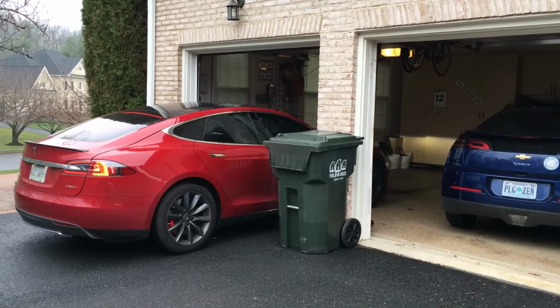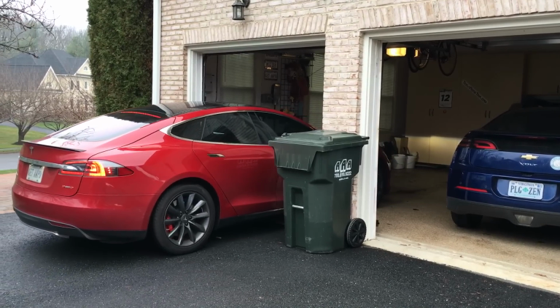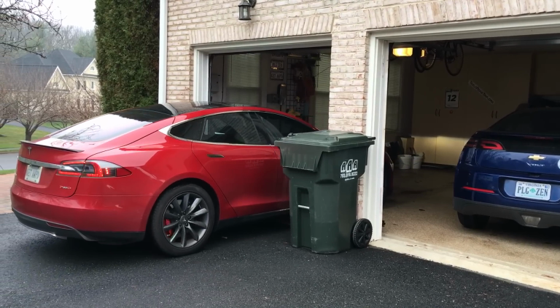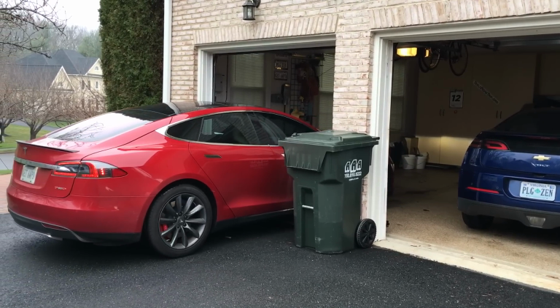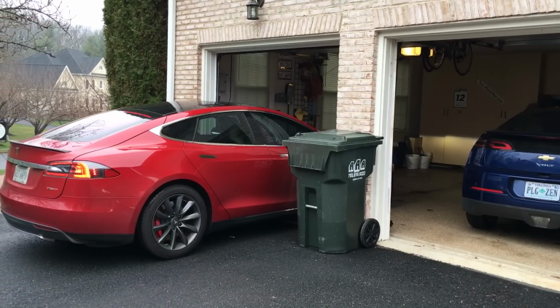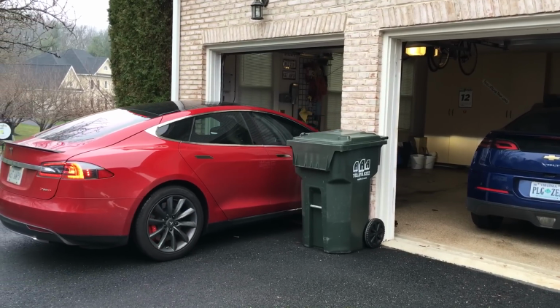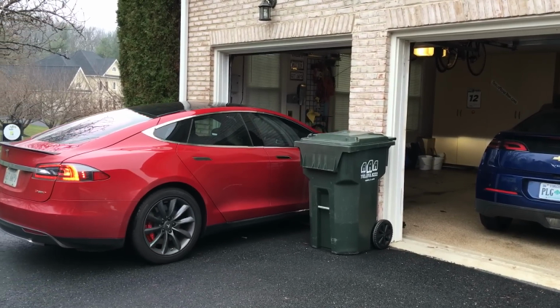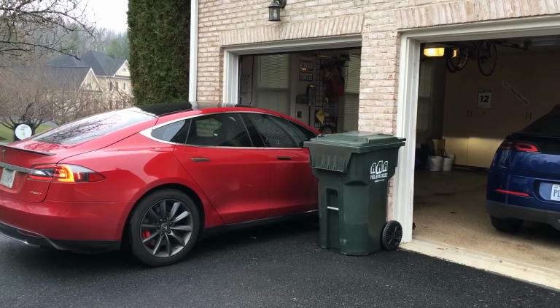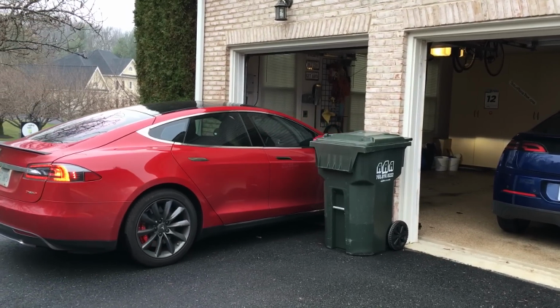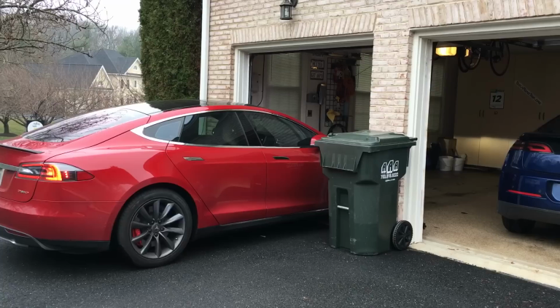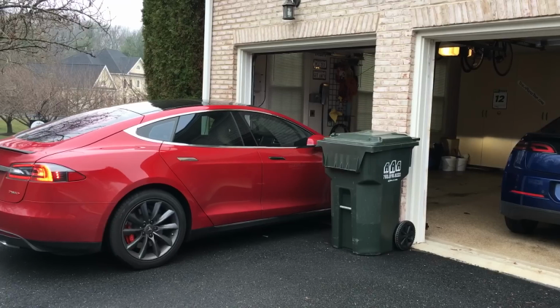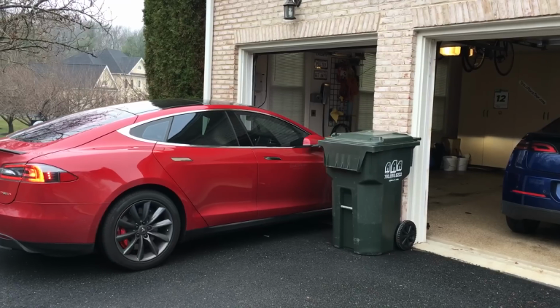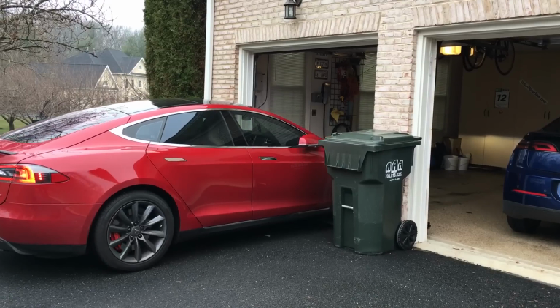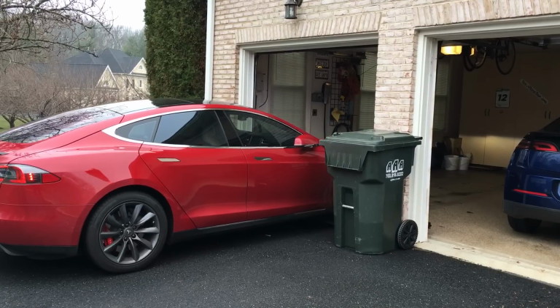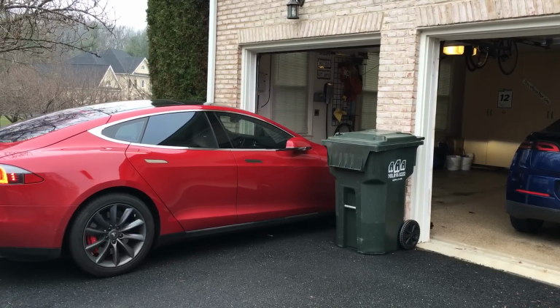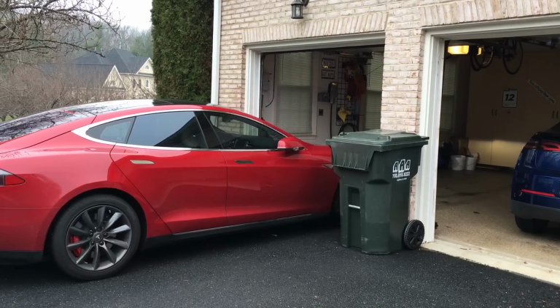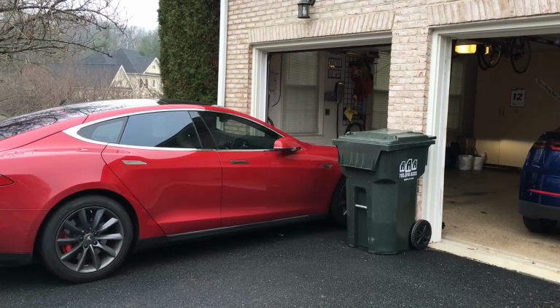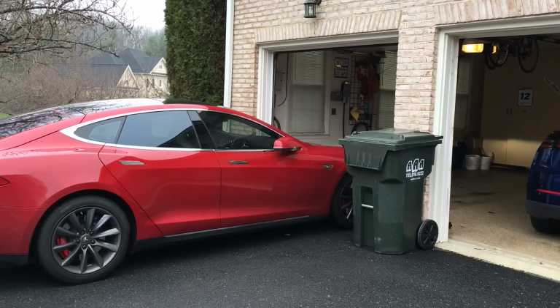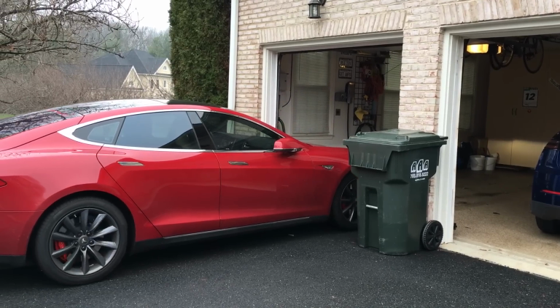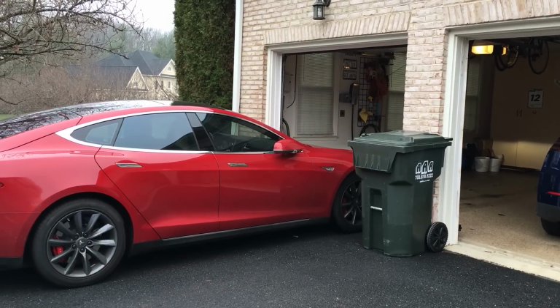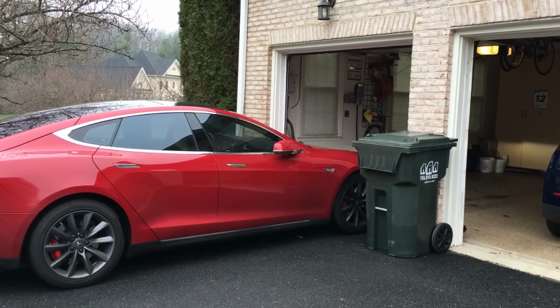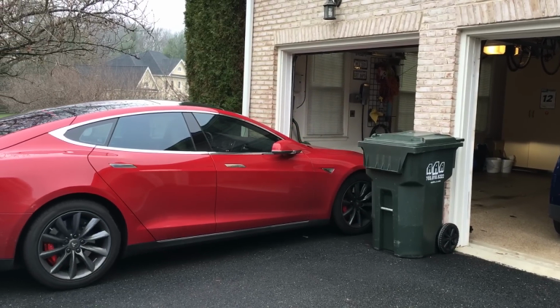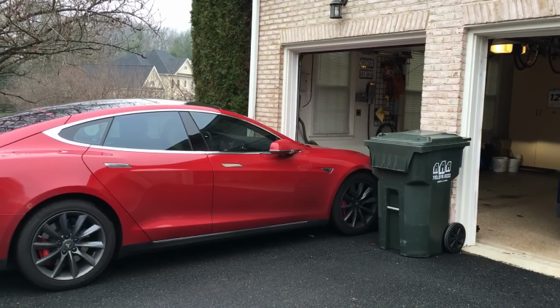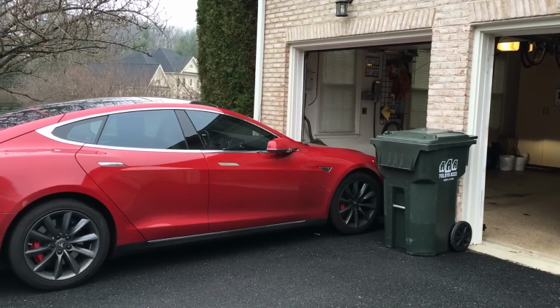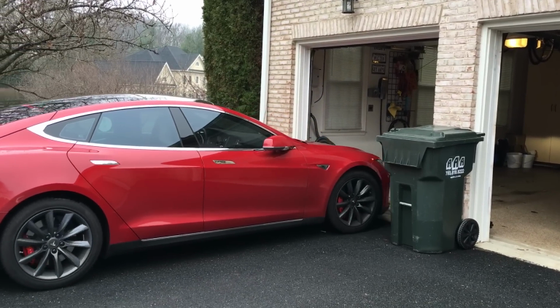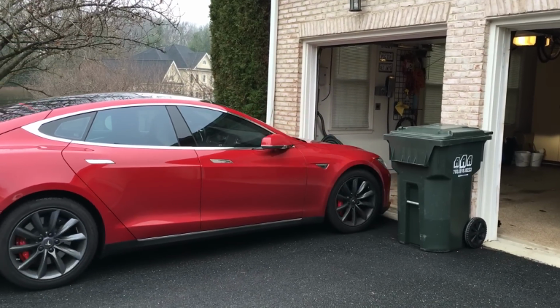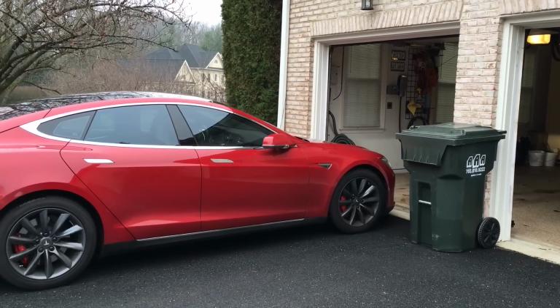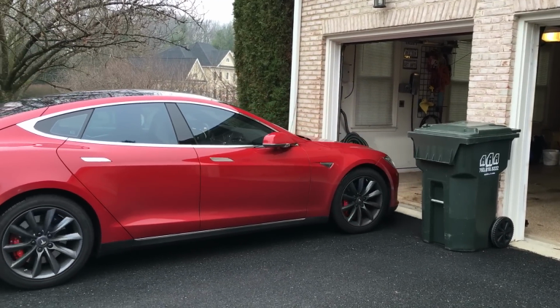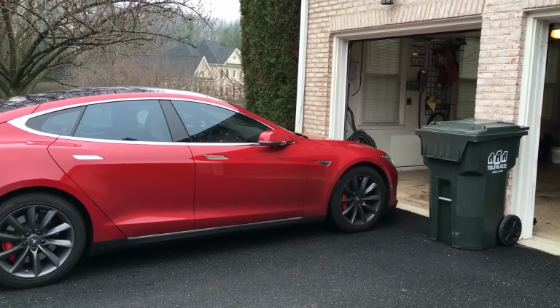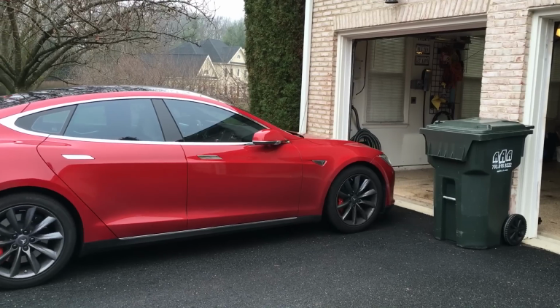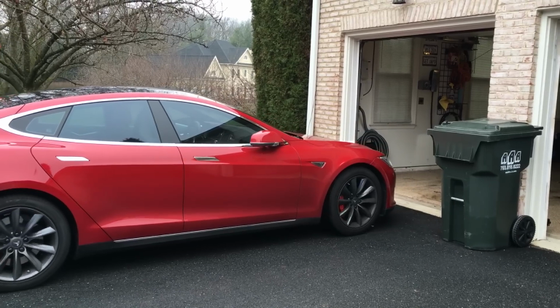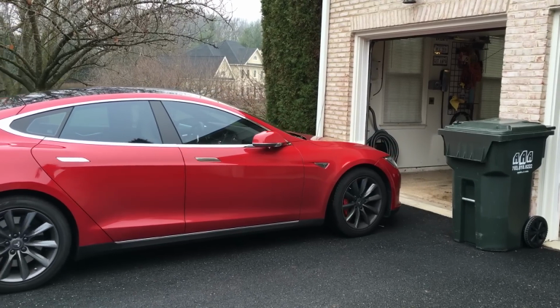It's a pretty narrow door and I've got the garbage can sitting there too, and it's able to figure that out. In fact, it kept the mirrors closed, so it's even better when I back out — it's keeping the mirrors closed. I just noticed that.